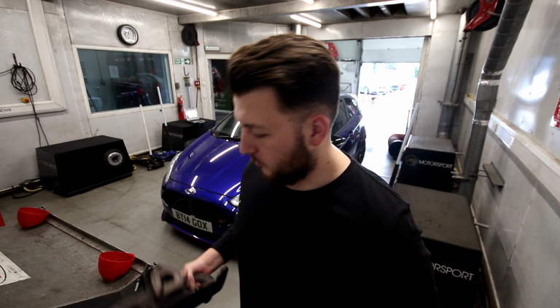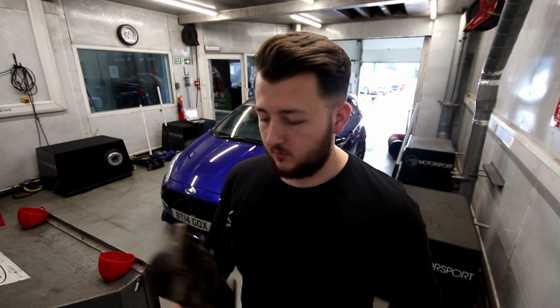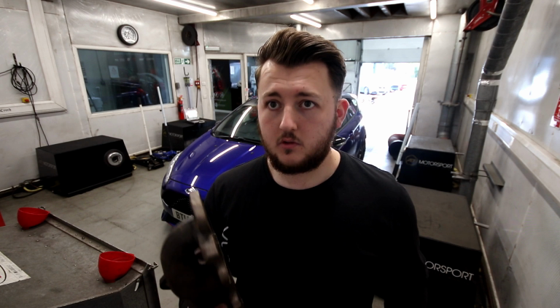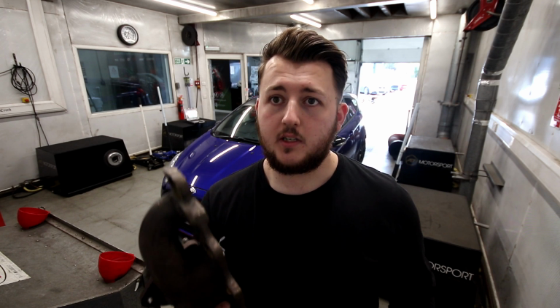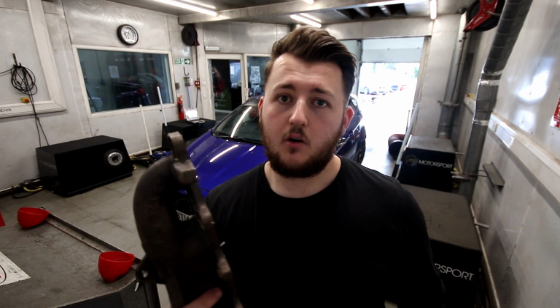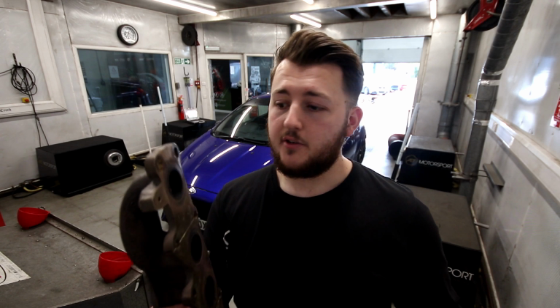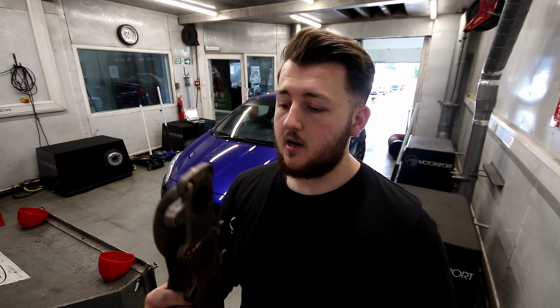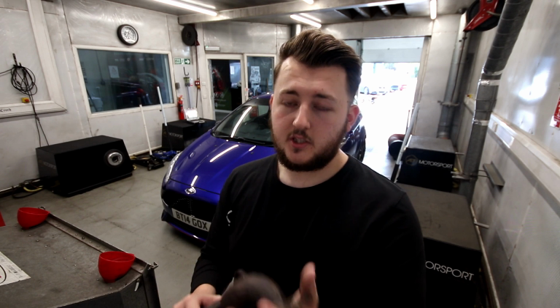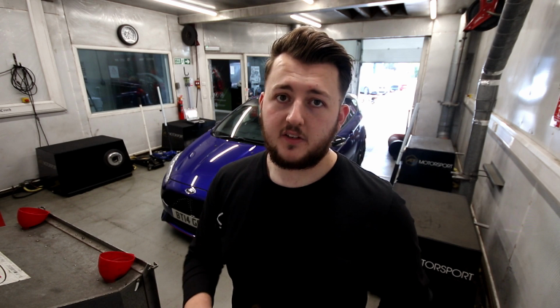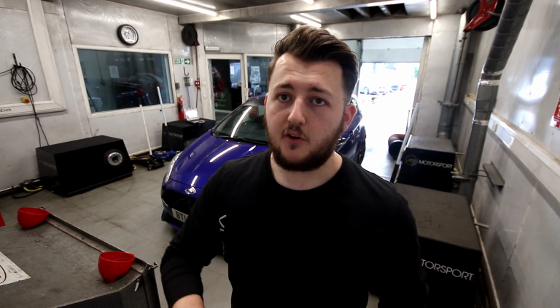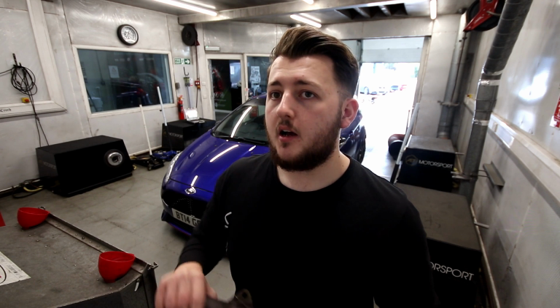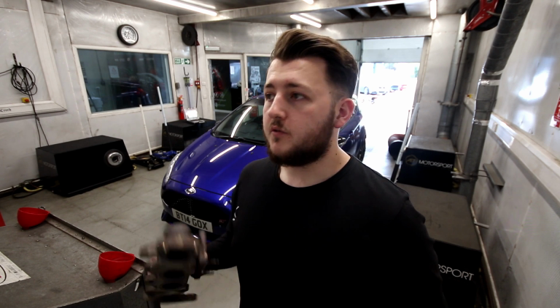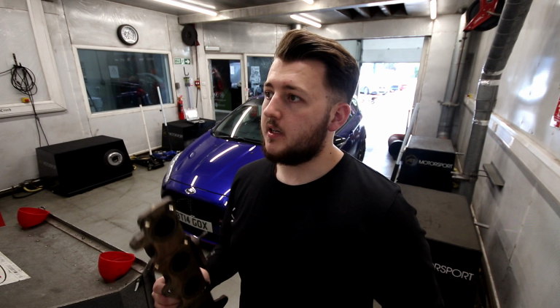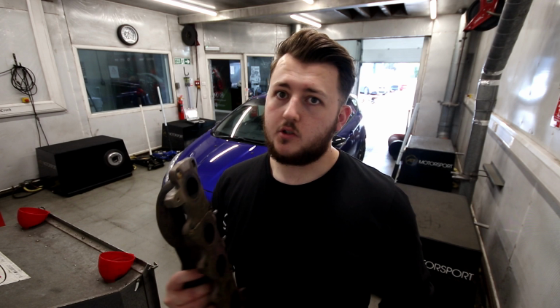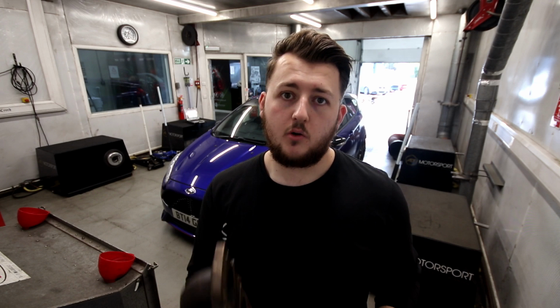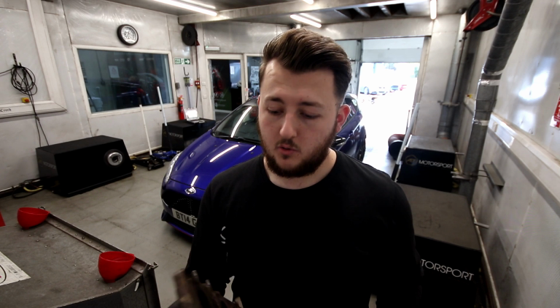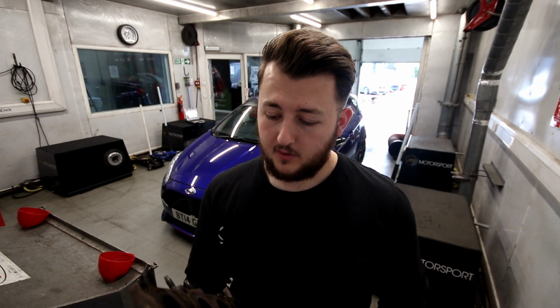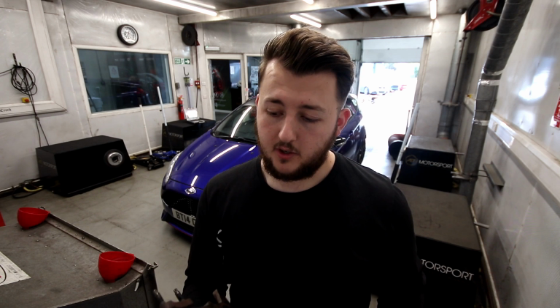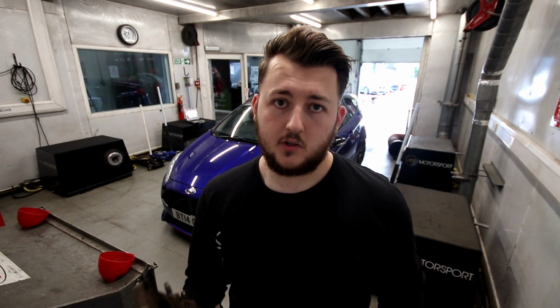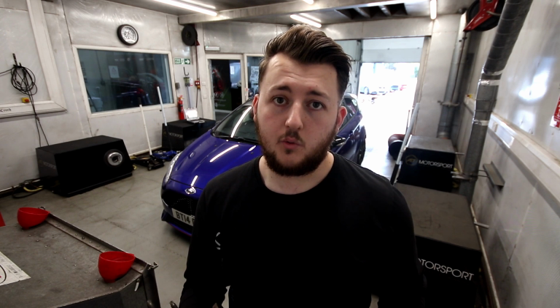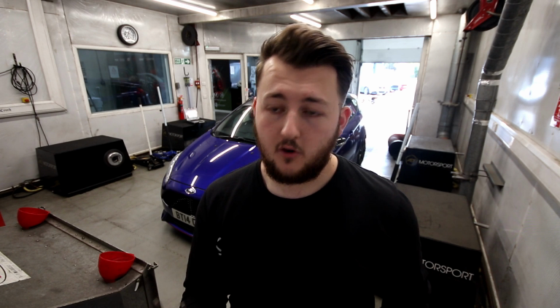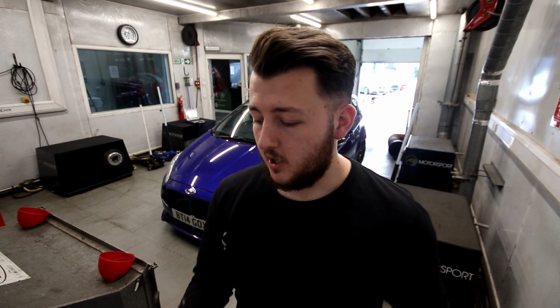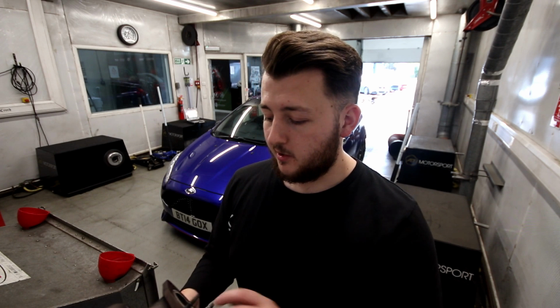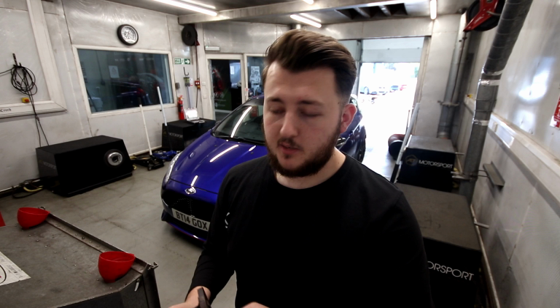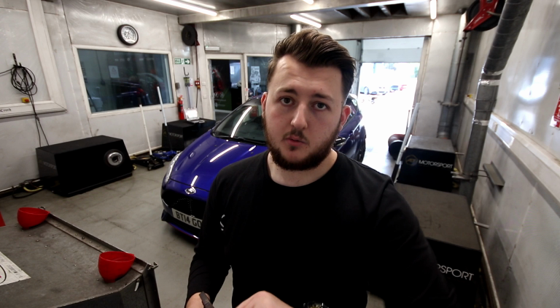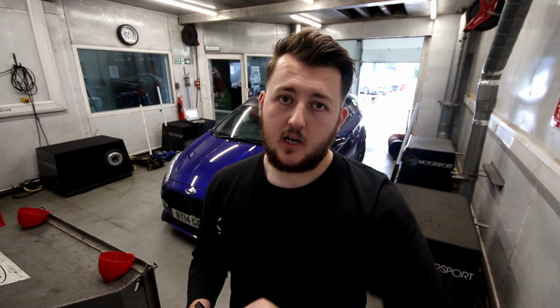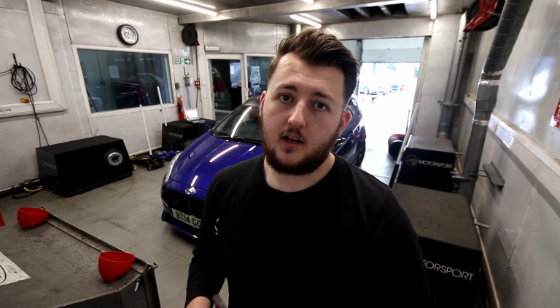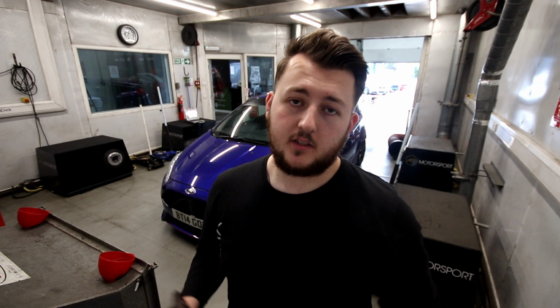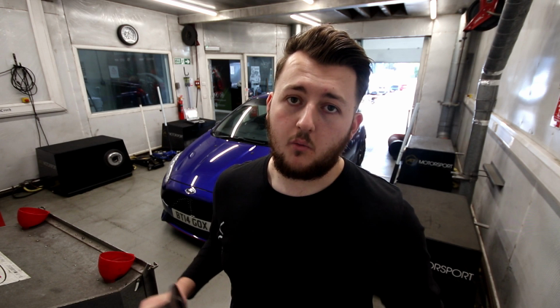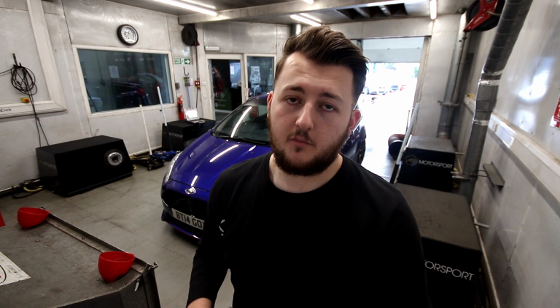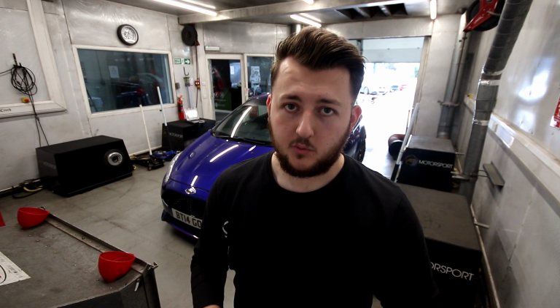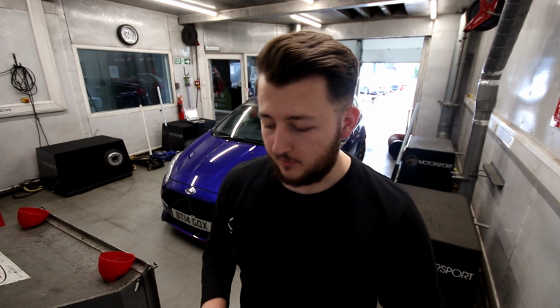We've taken this out of Elliot's car which is running a VT330R. We've just taken it next door to Turbos who have kindly offered to do the work on it for us. We're then going to fit it back to Elliot's car and see what sort of benefits we're going to get from it.